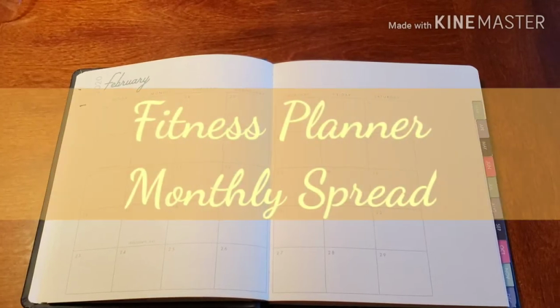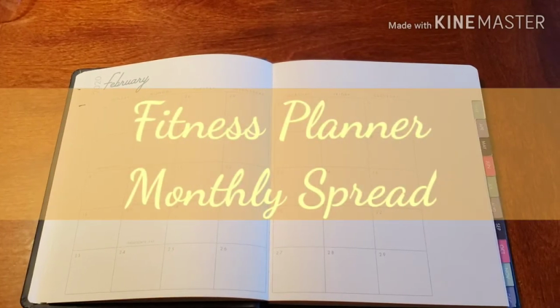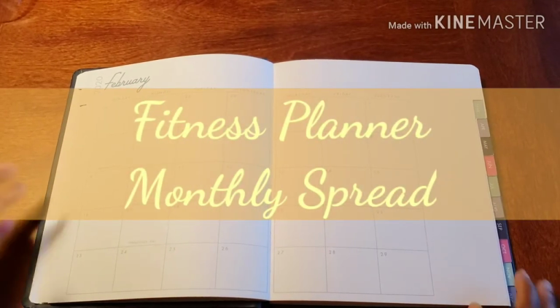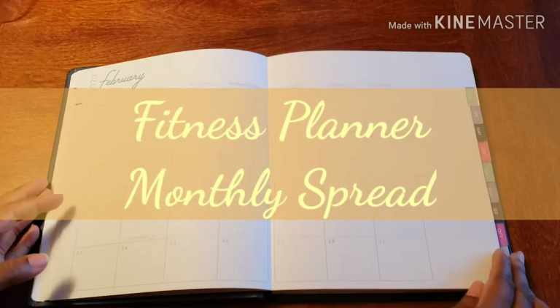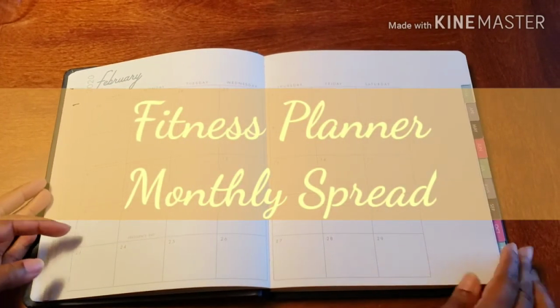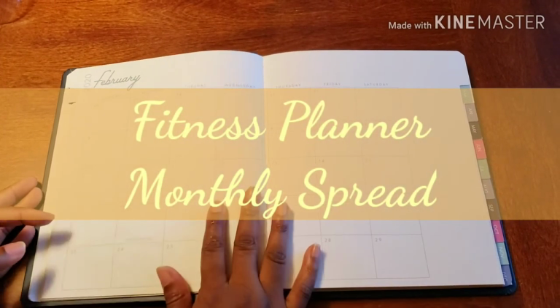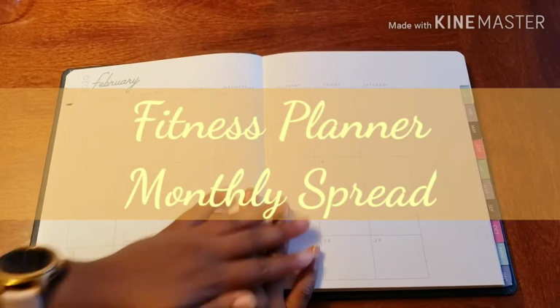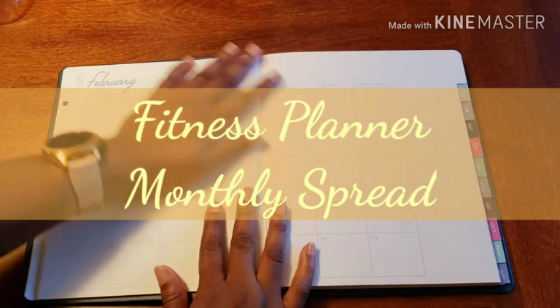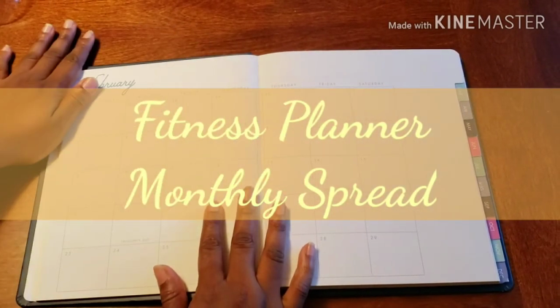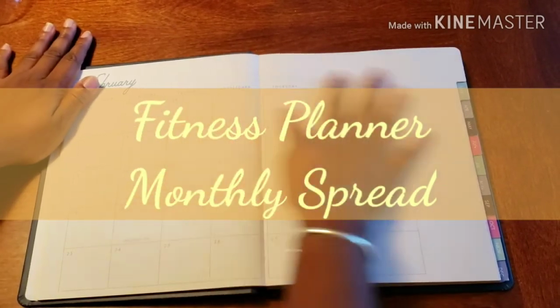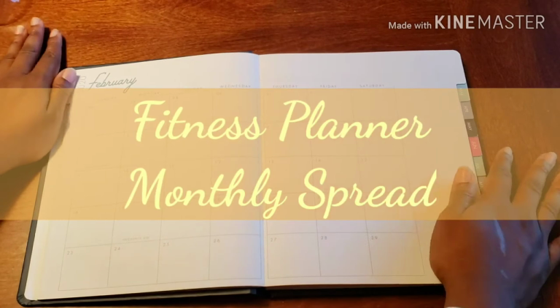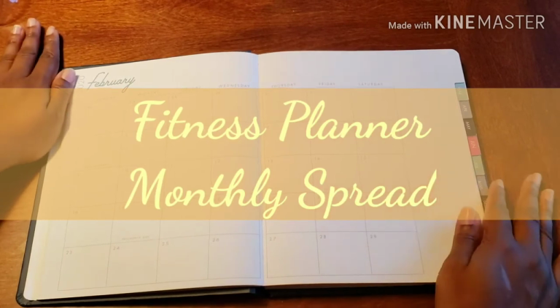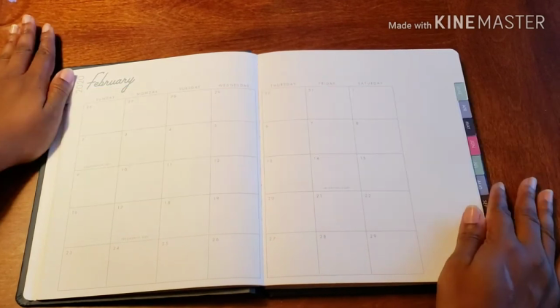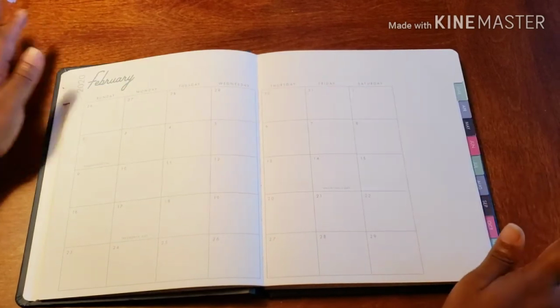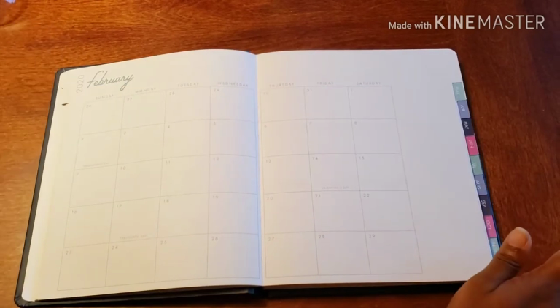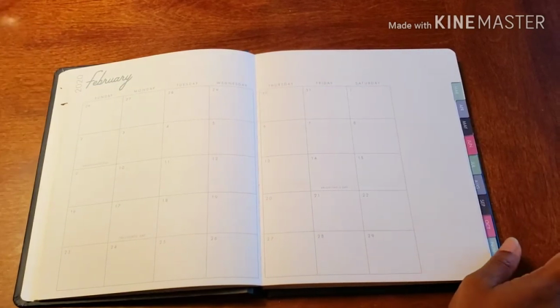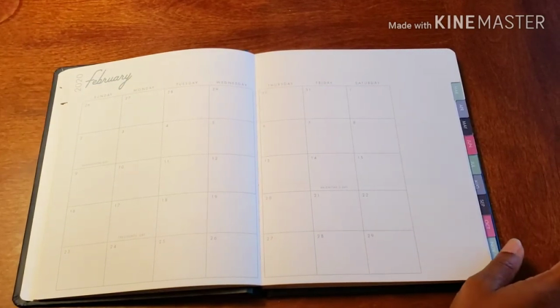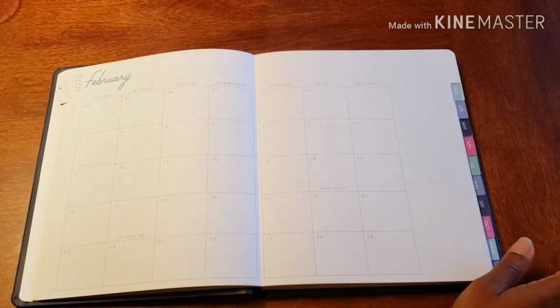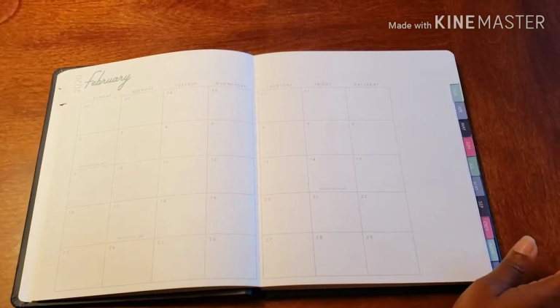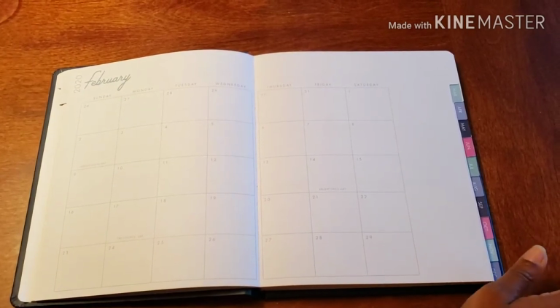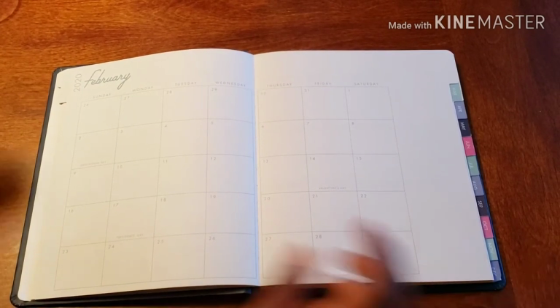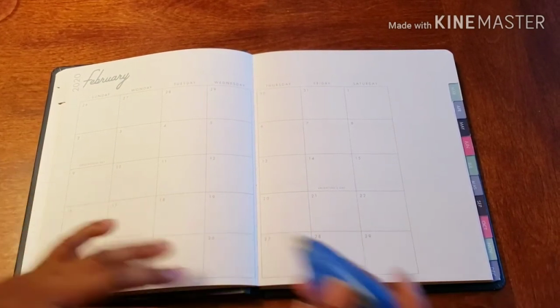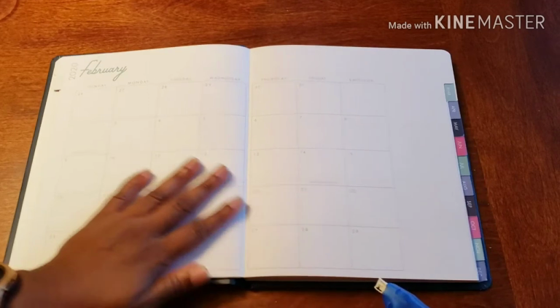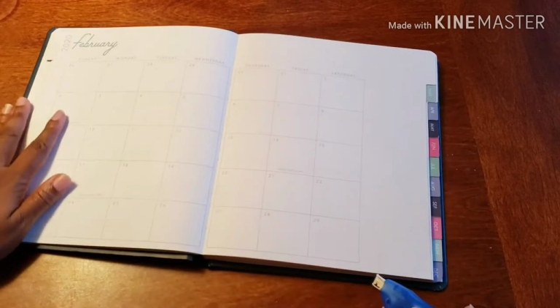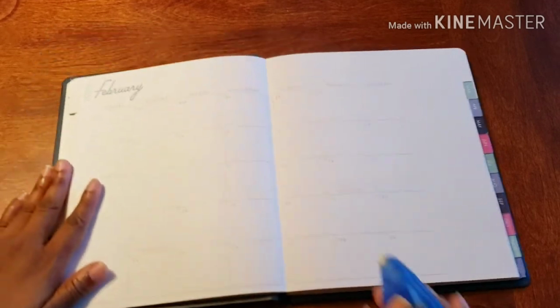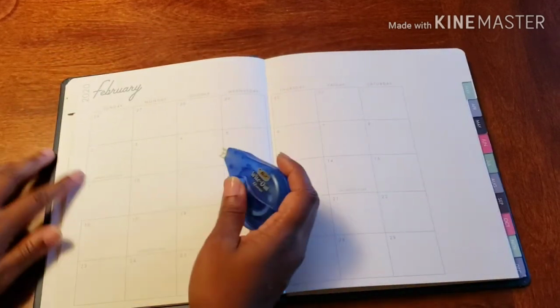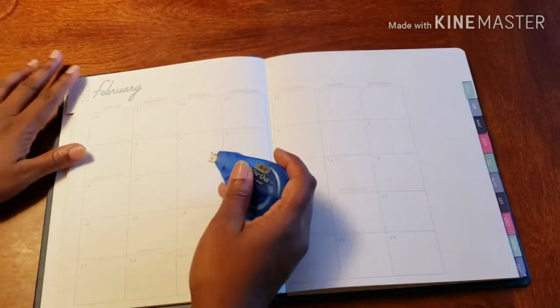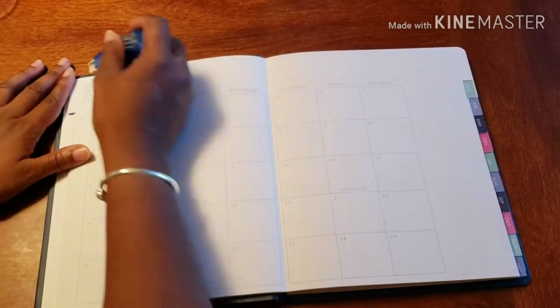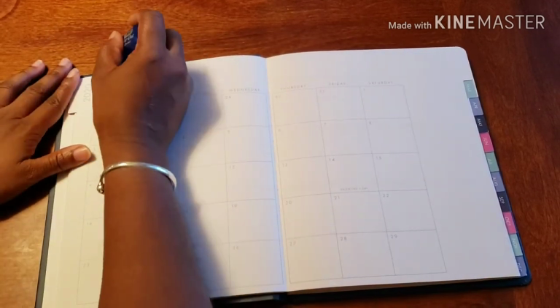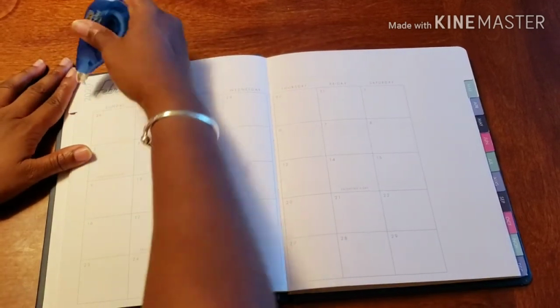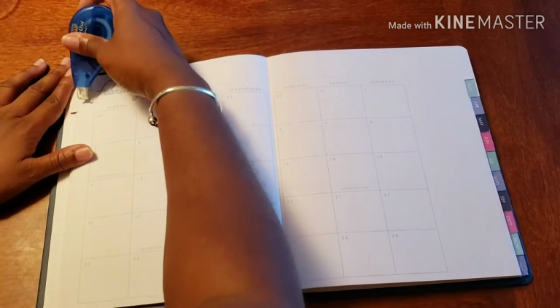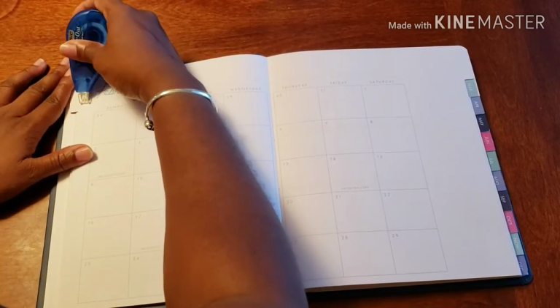Hello and welcome back to Planned on Planning. Here we are in my fitness planner. While February is all about love, do not forget to love yourself — and we are going to do just that.